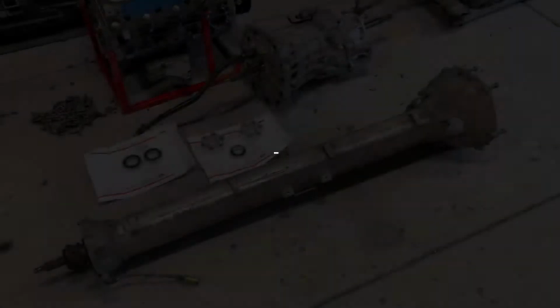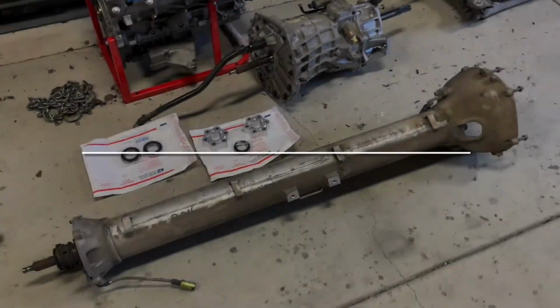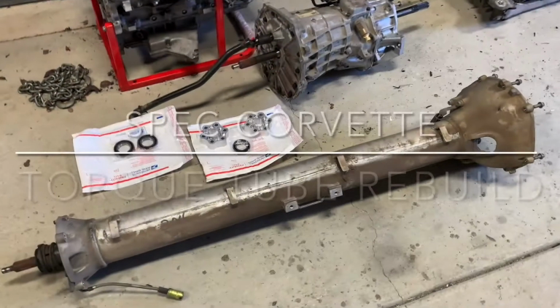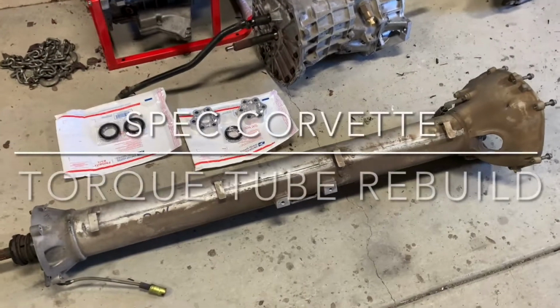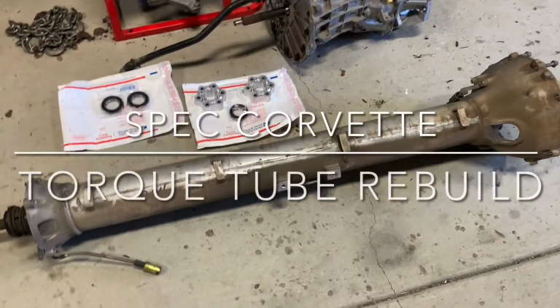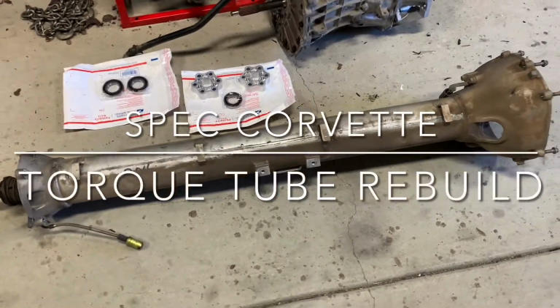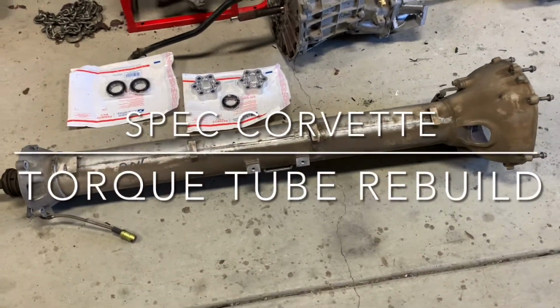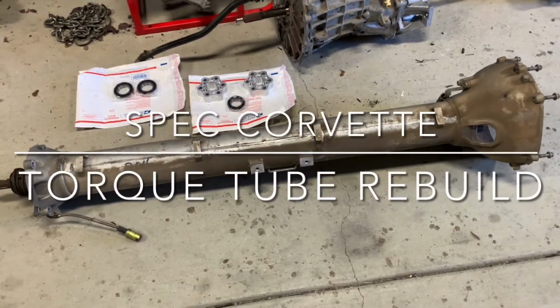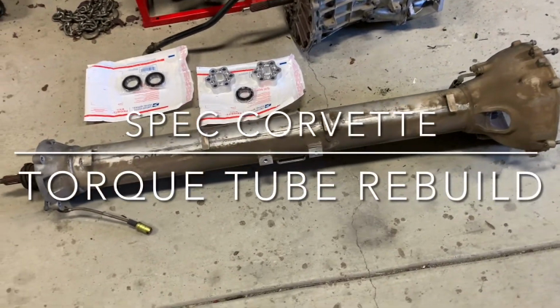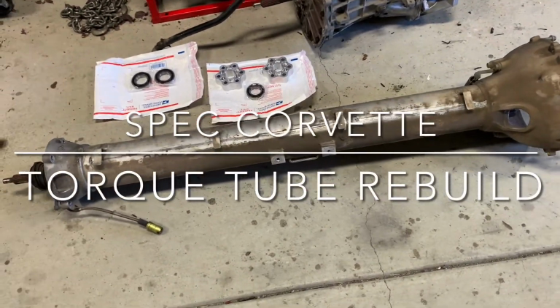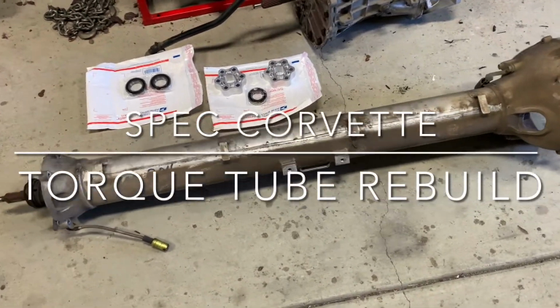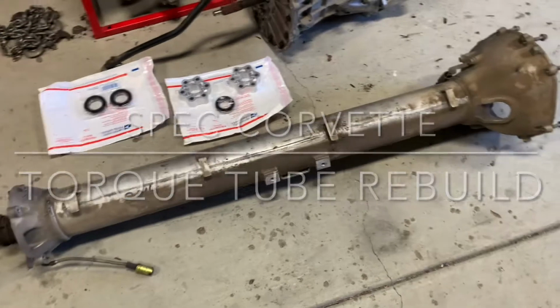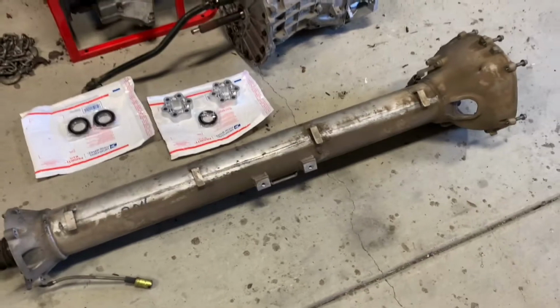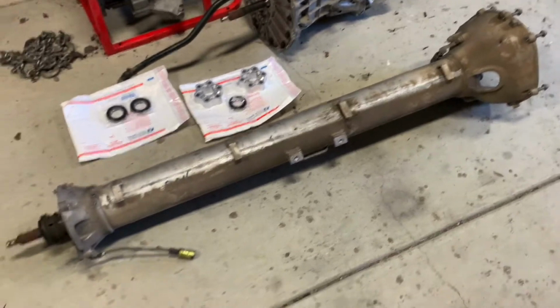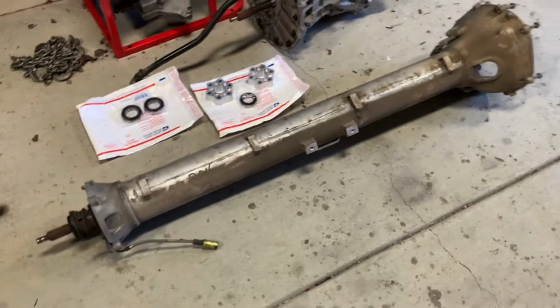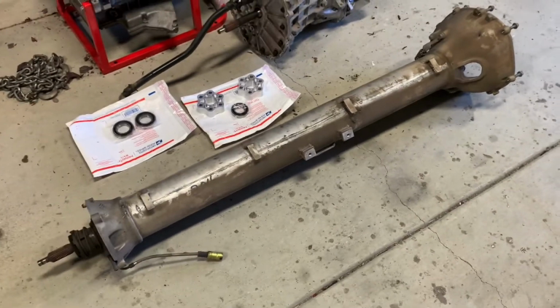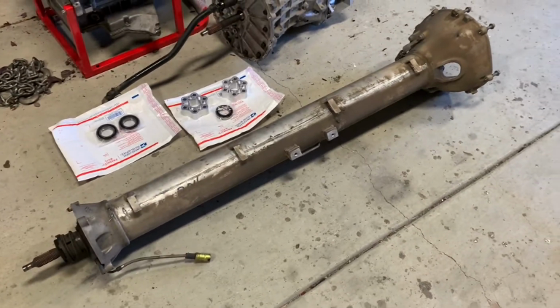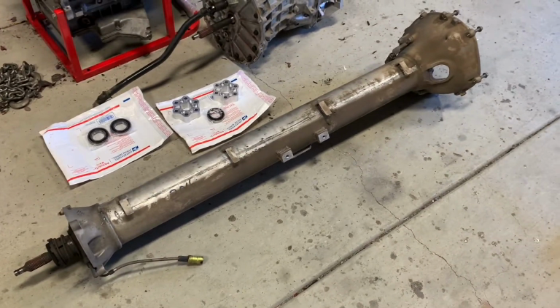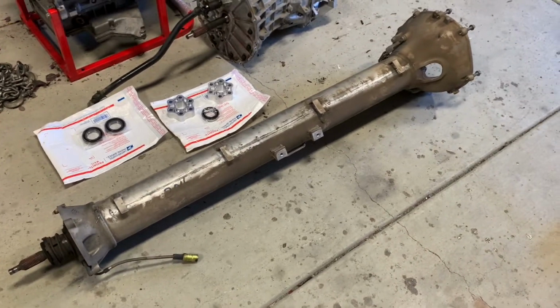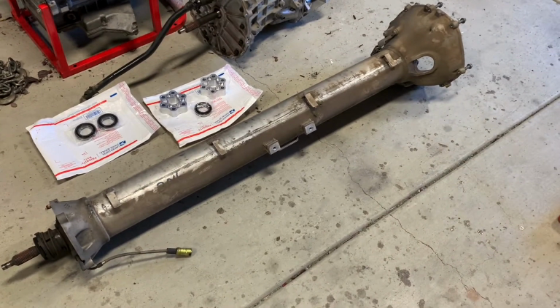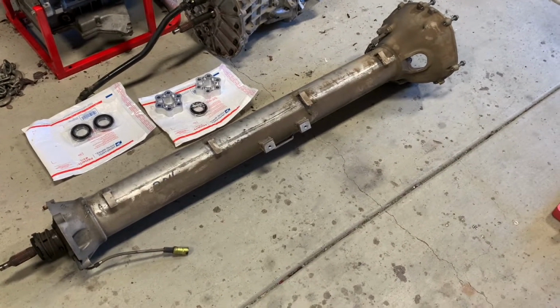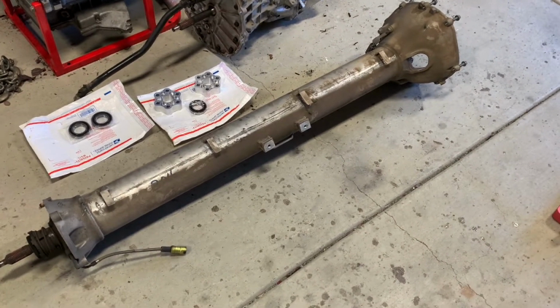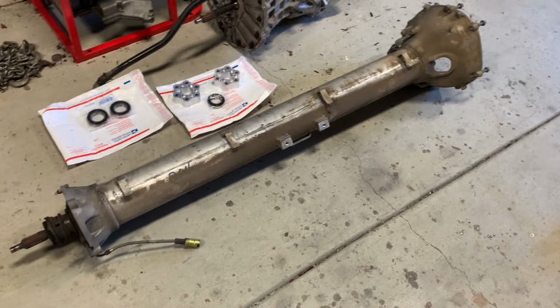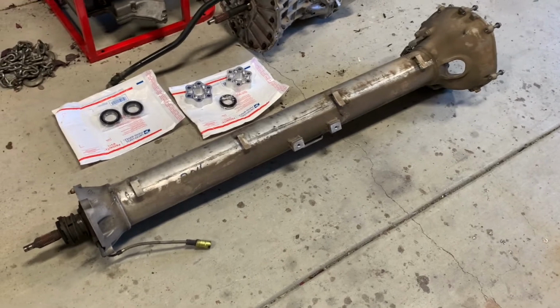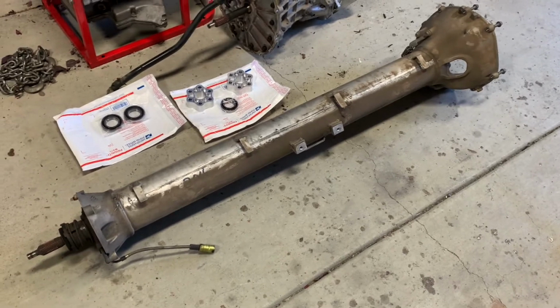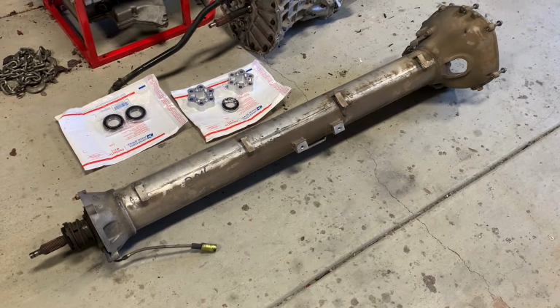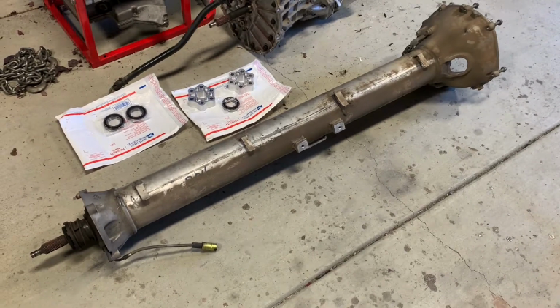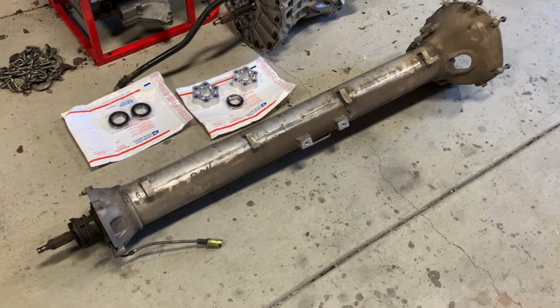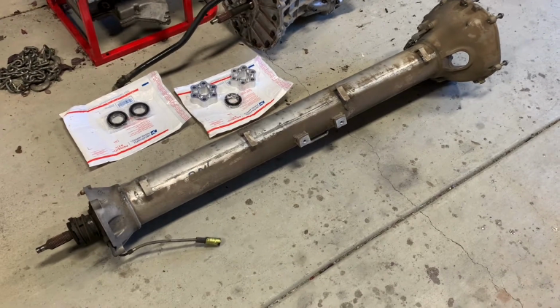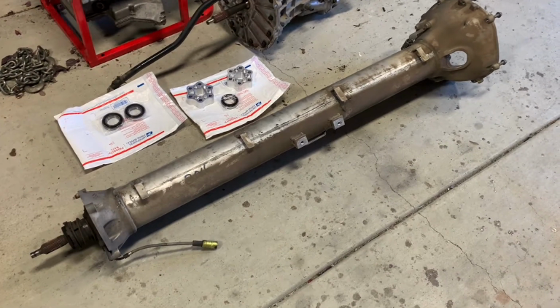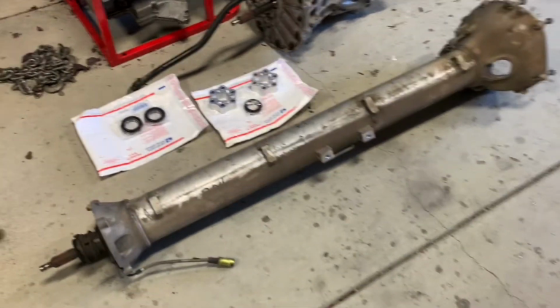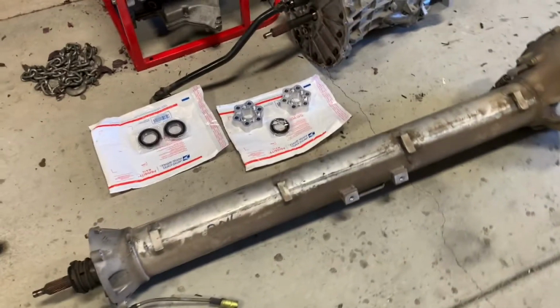Today I'm getting to work on just a refresh of my torque tube itself. This is a torque tube out of the 2001 Z06 Corvette. These things are a little bit different from 2001 and up, so that's the version I'm working on here.